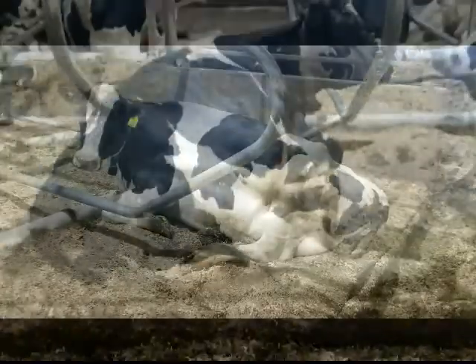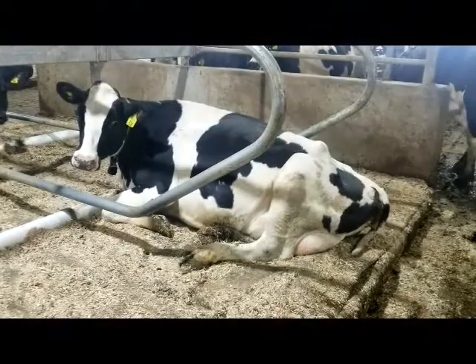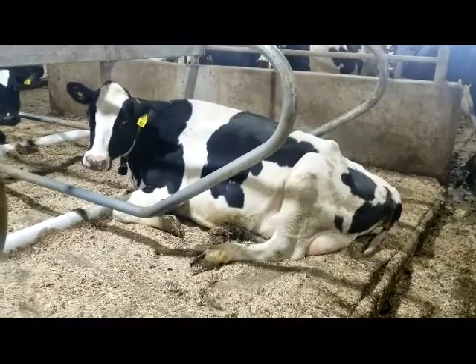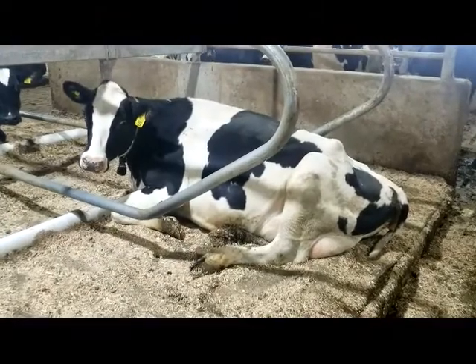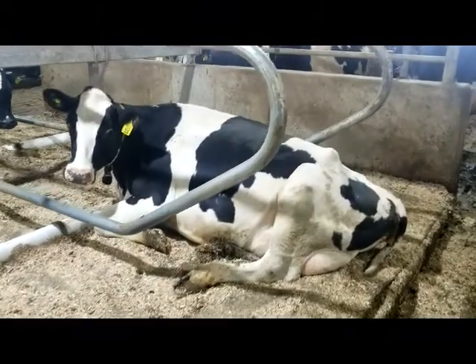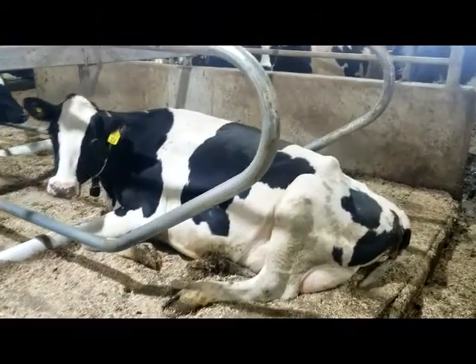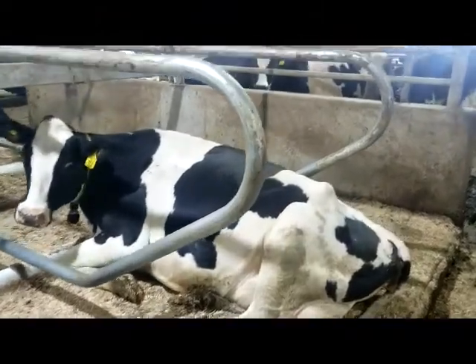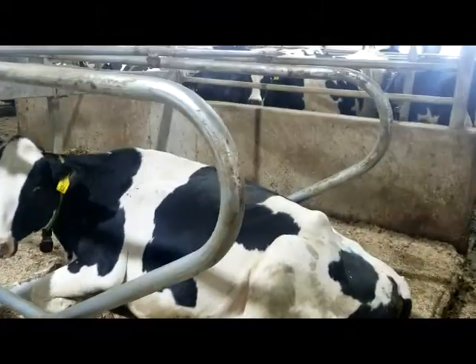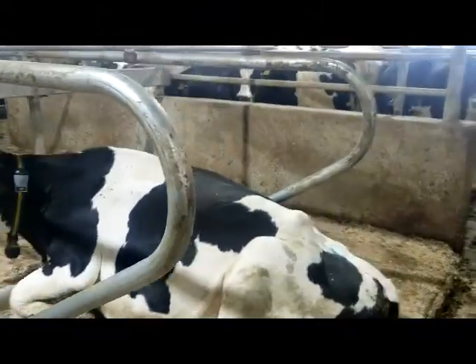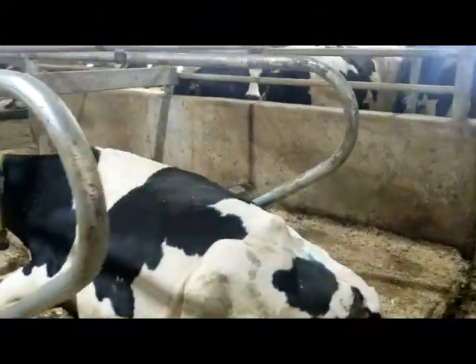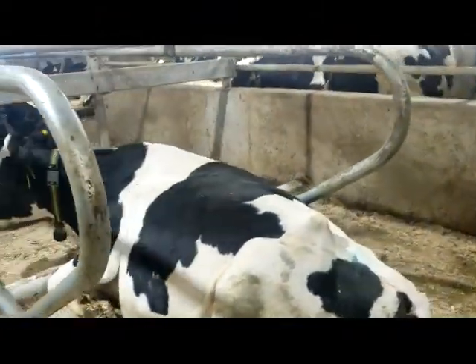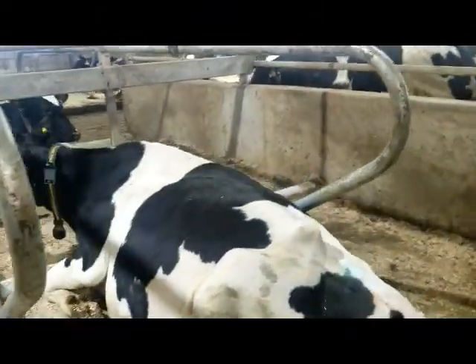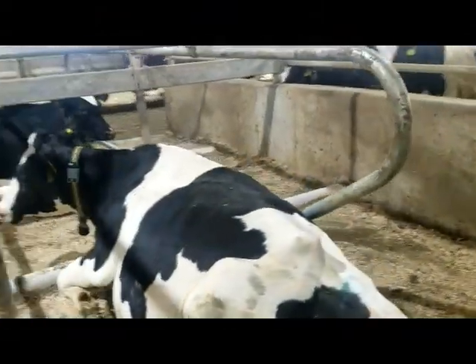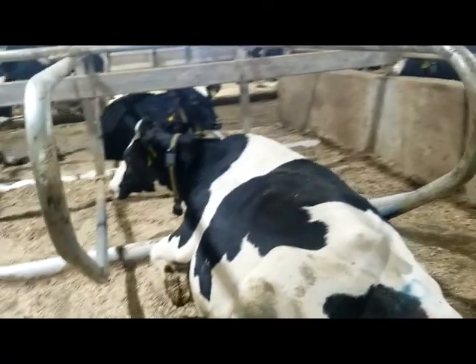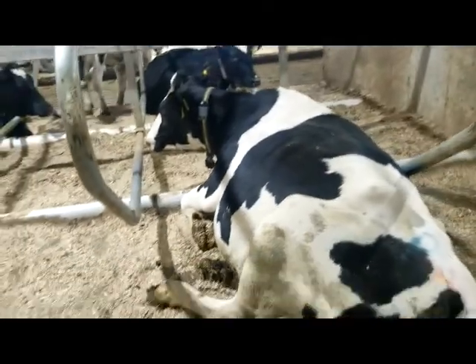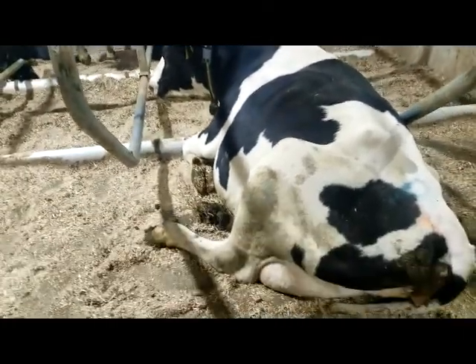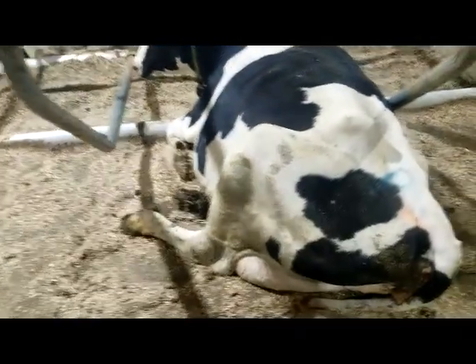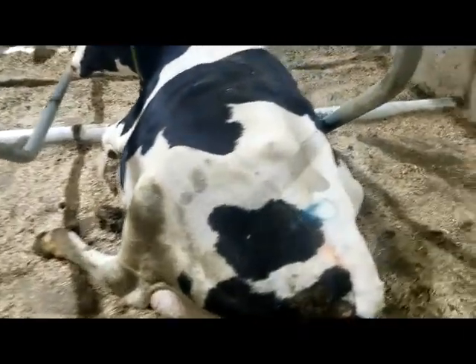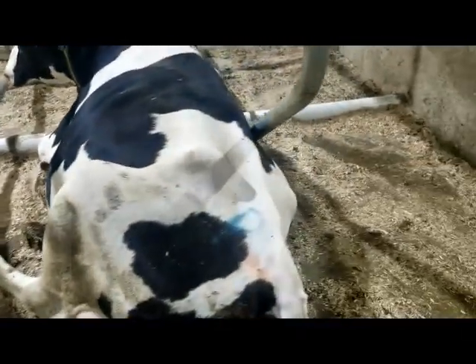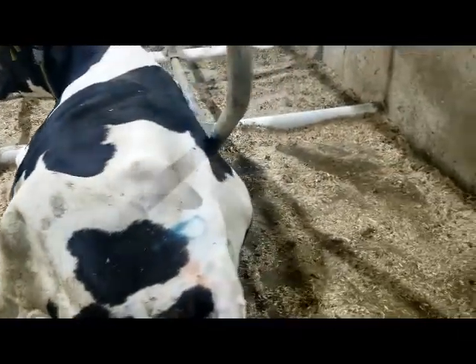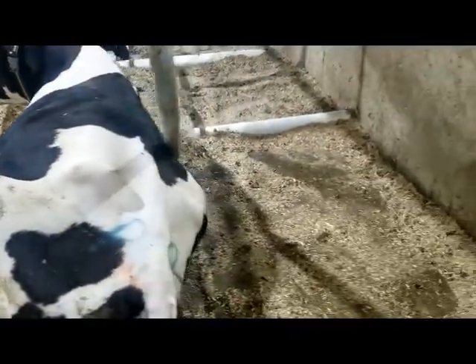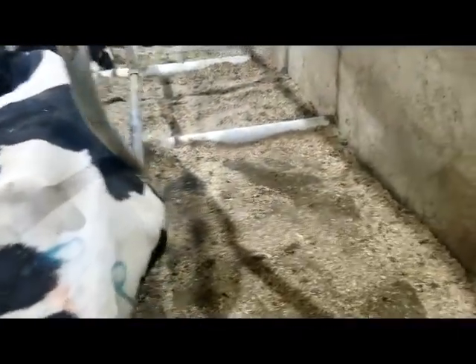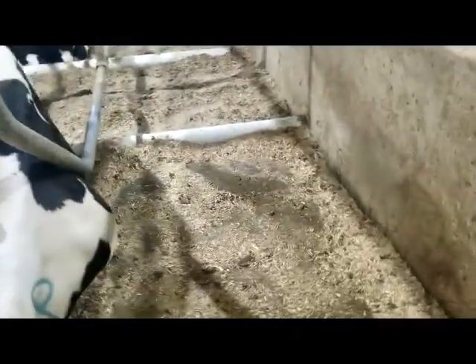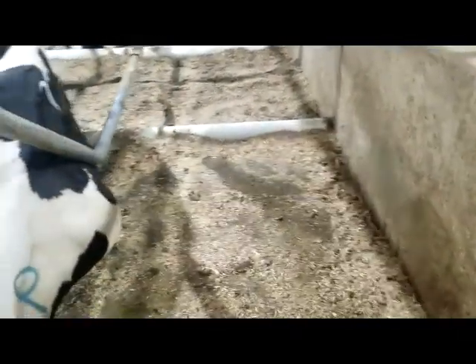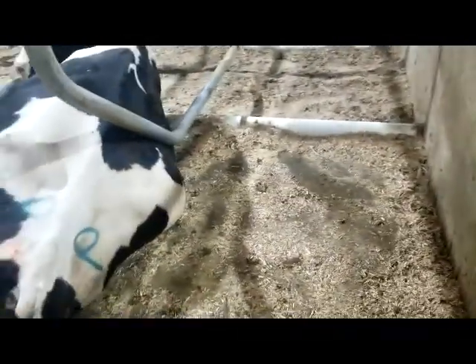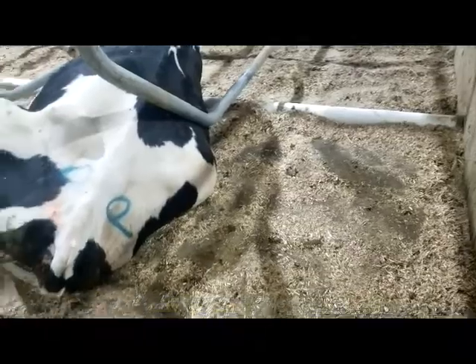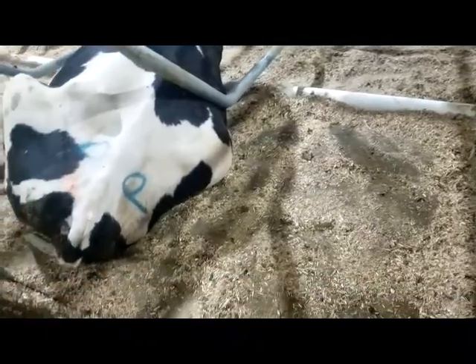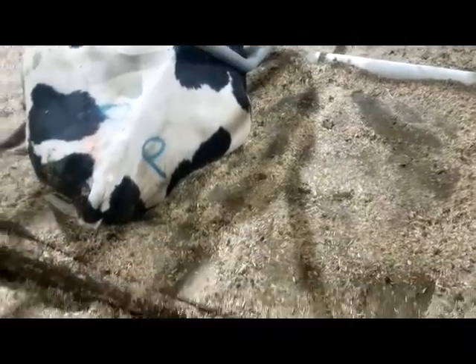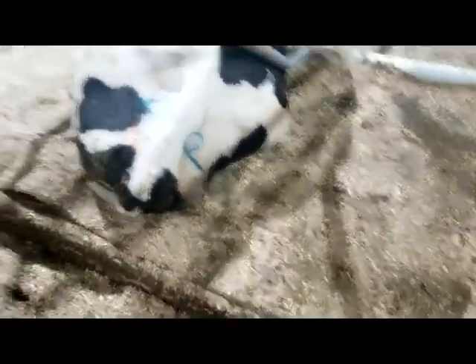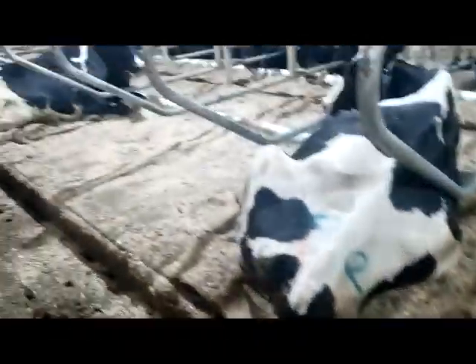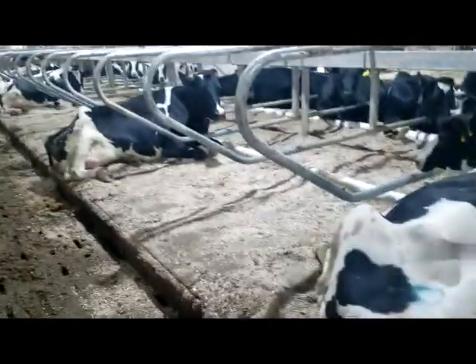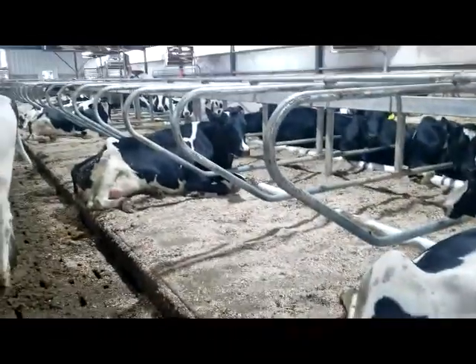We have been milking with robots and using the DCC water beds for over 18 months now. The cows love them and we love them too.